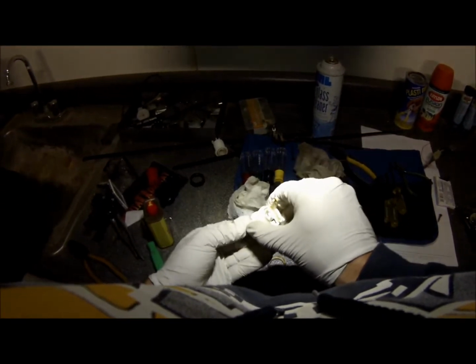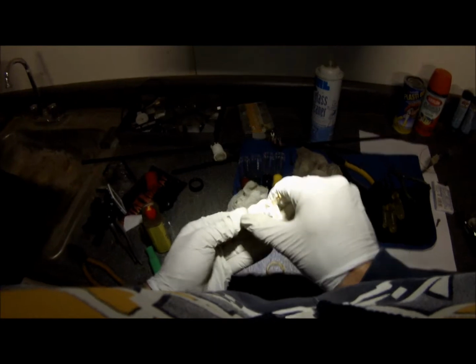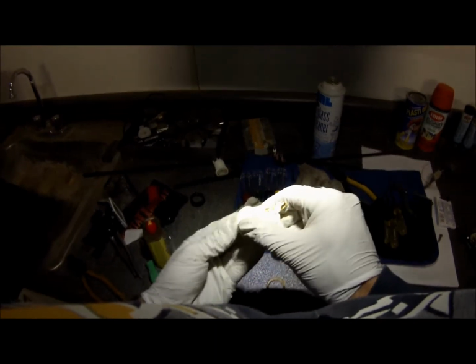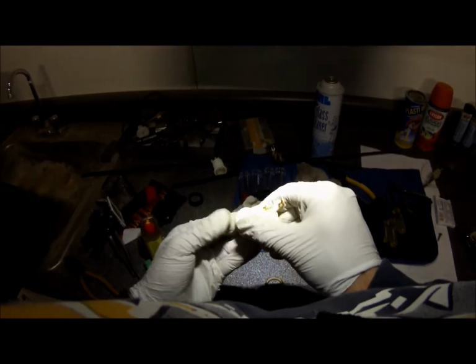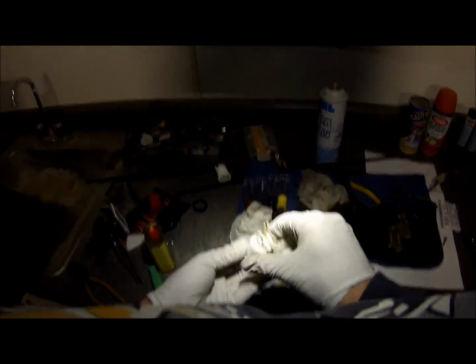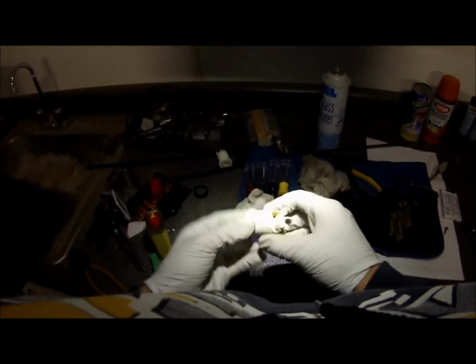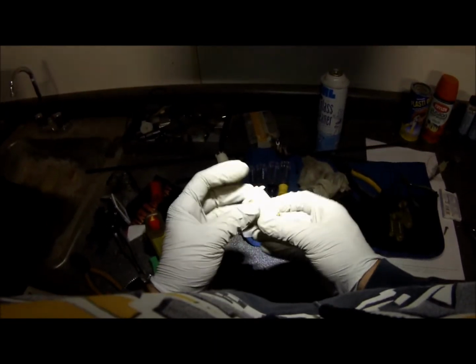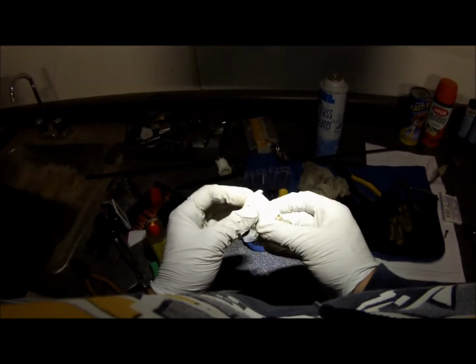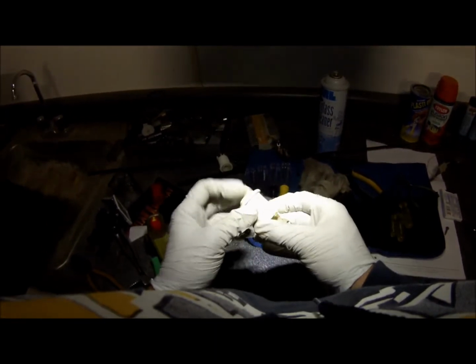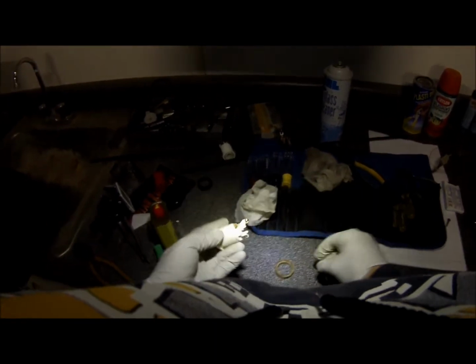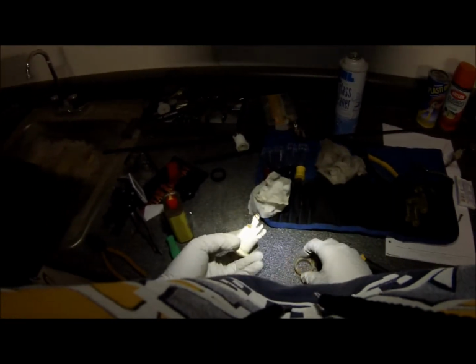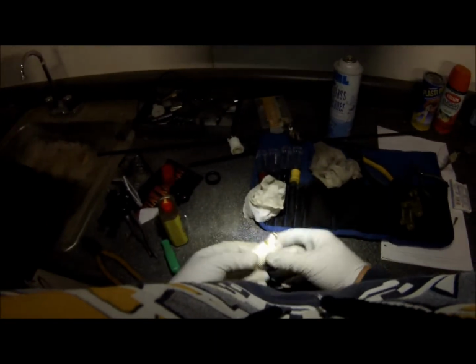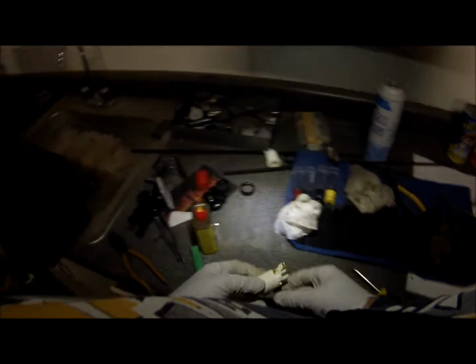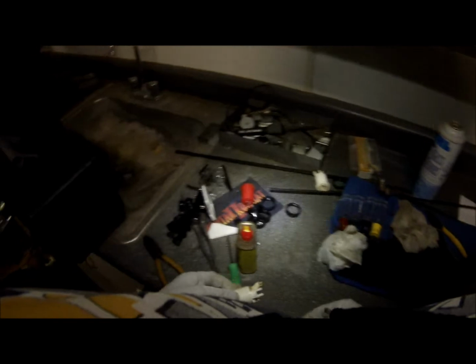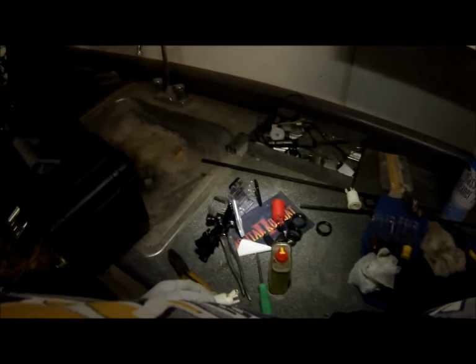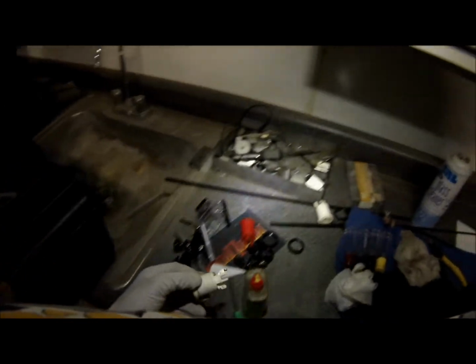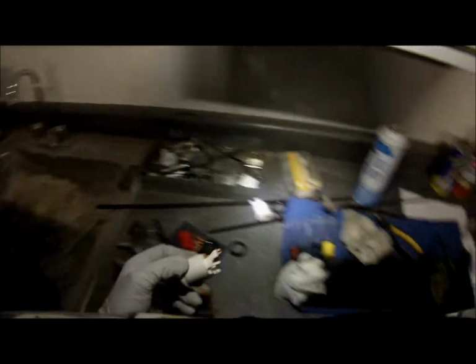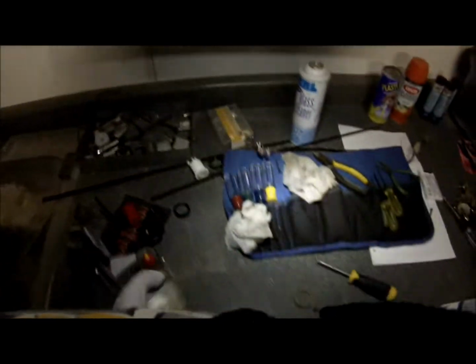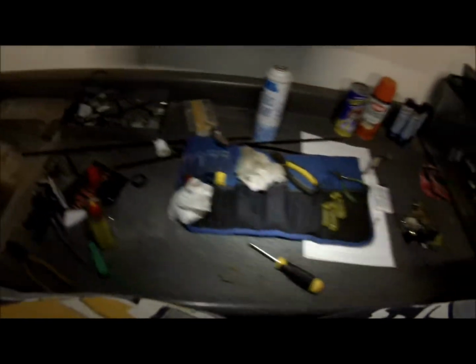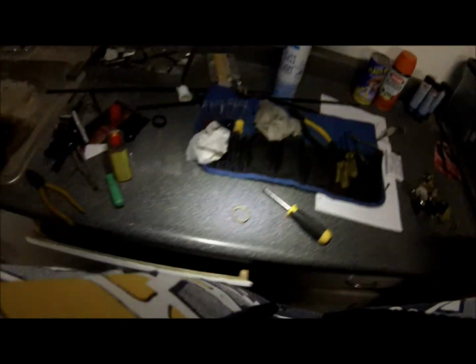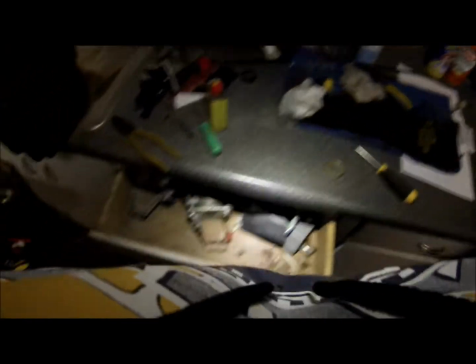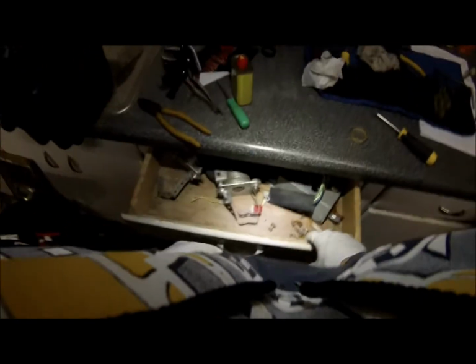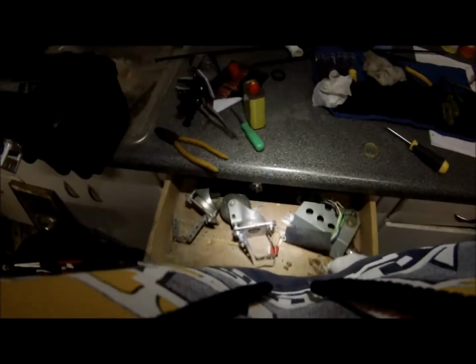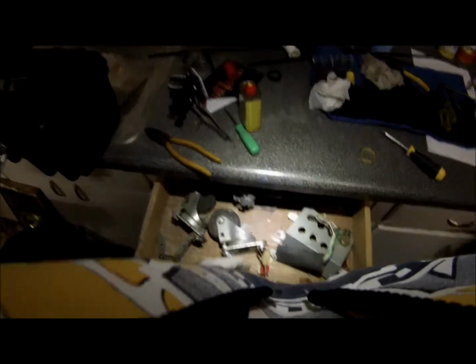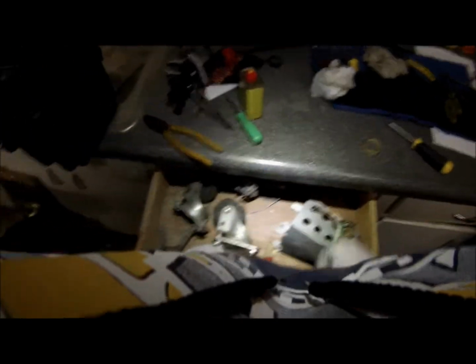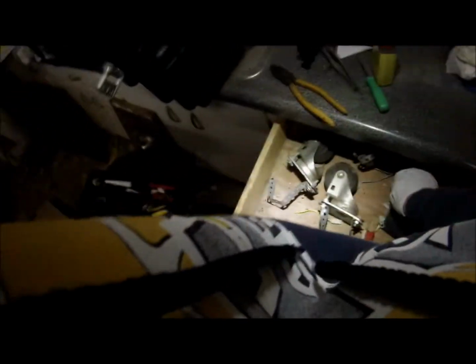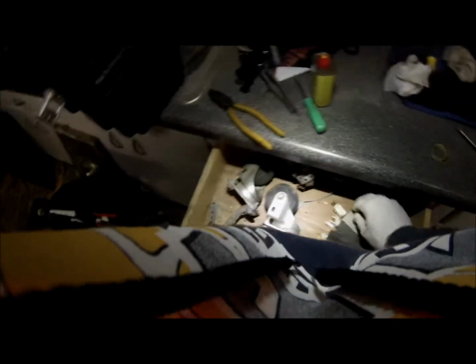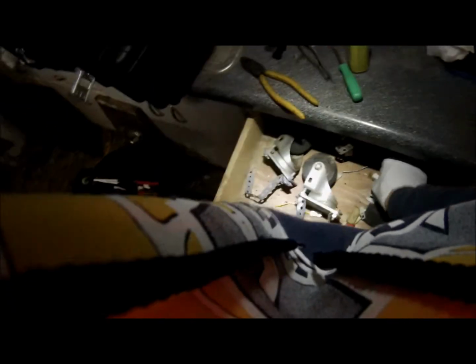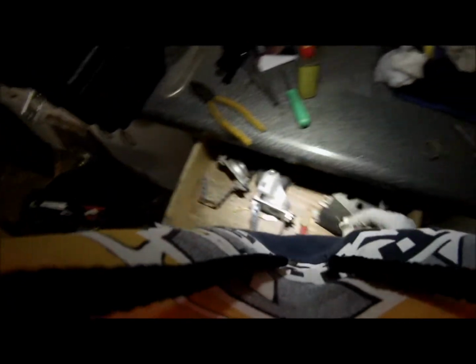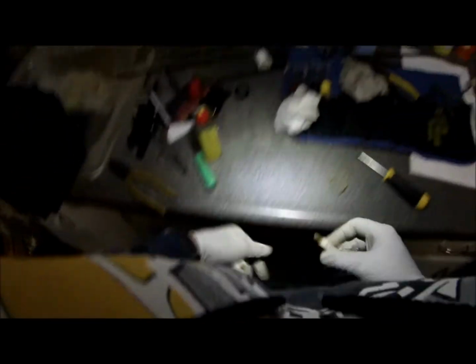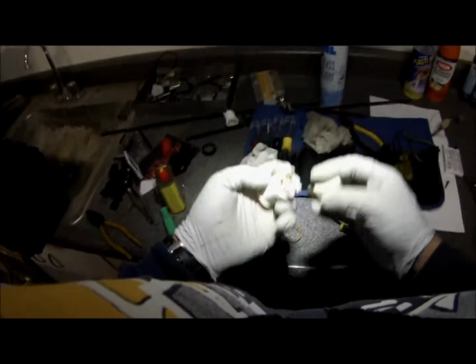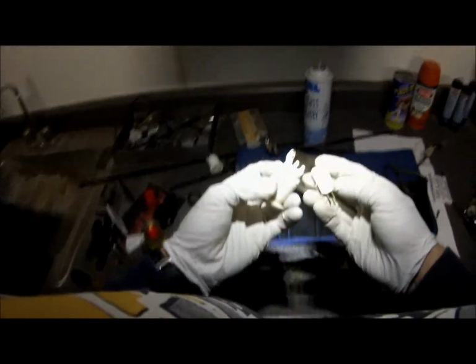So this goes like that. There's your button. Let's see if I can find a switch here. Here's a switch.